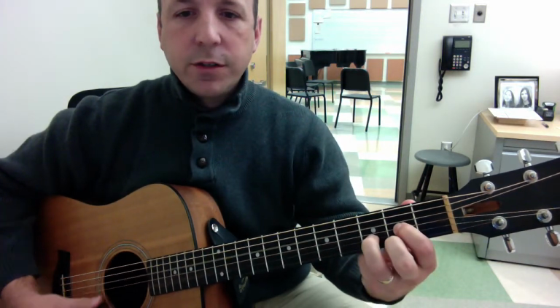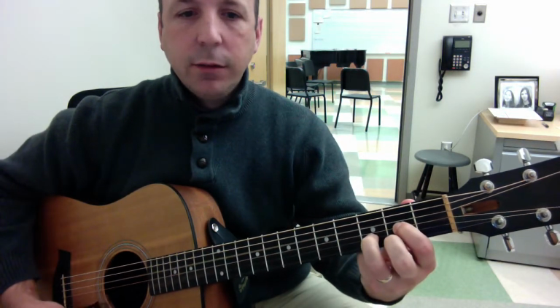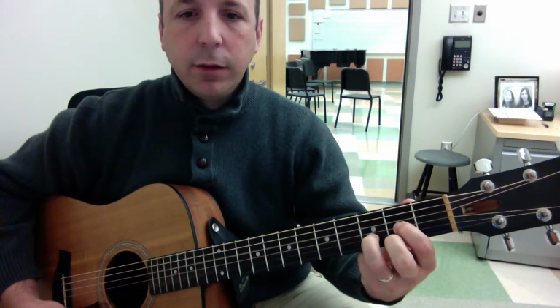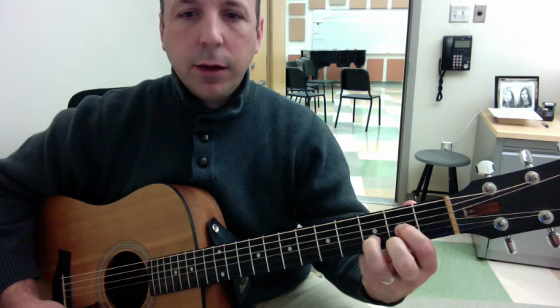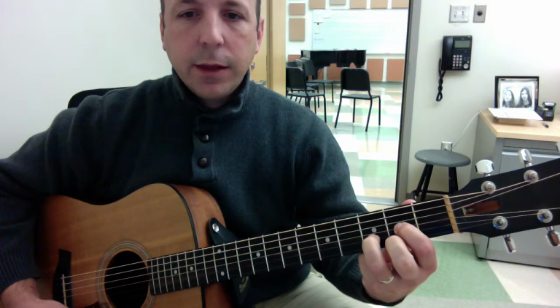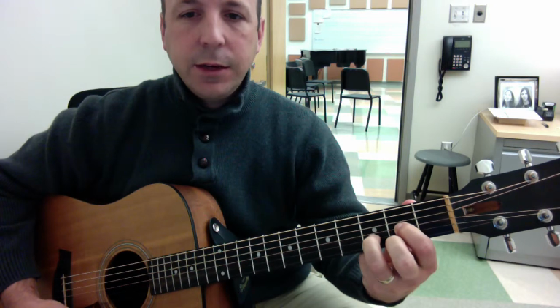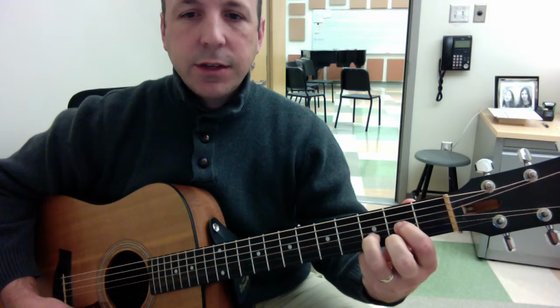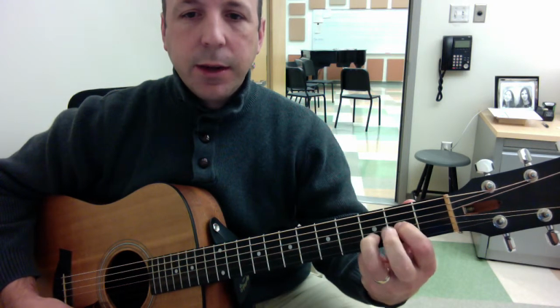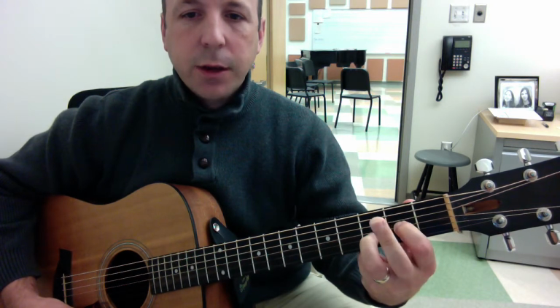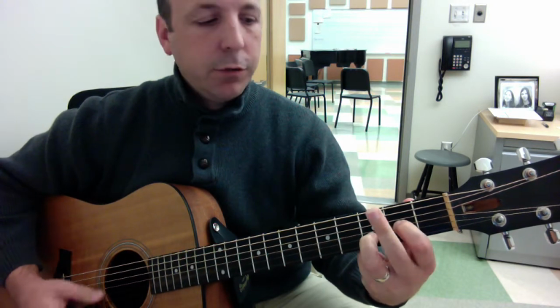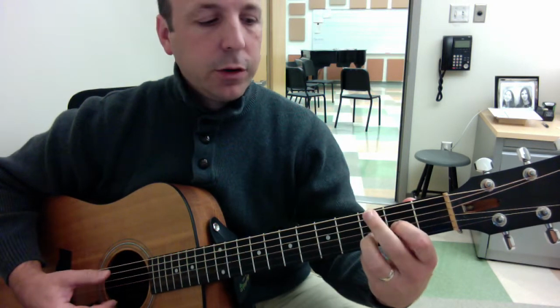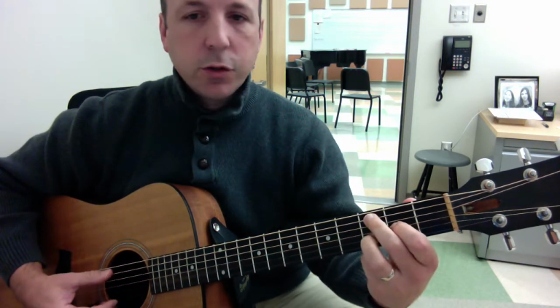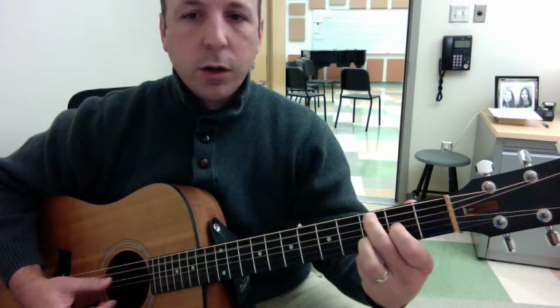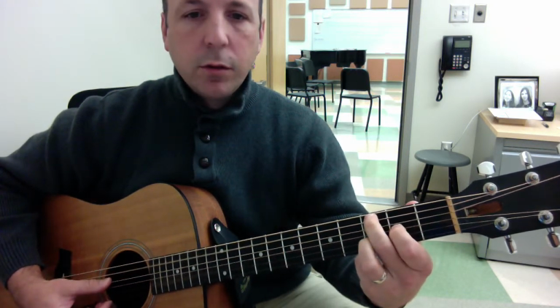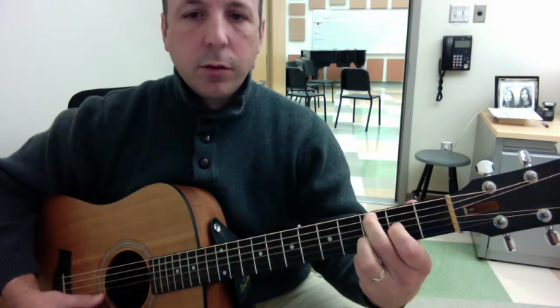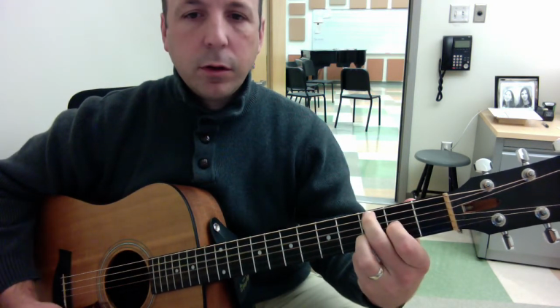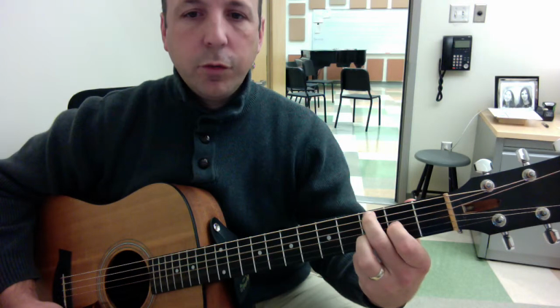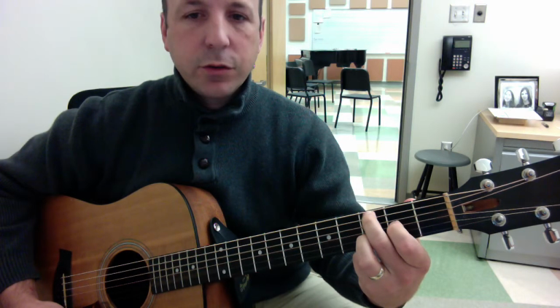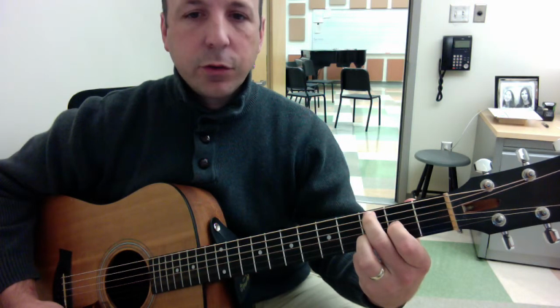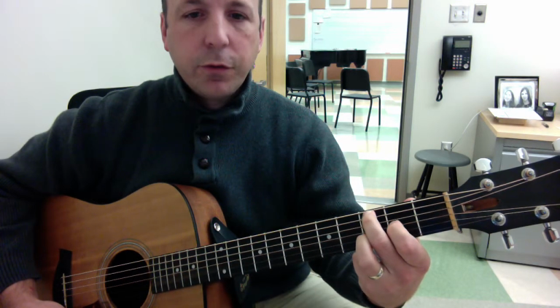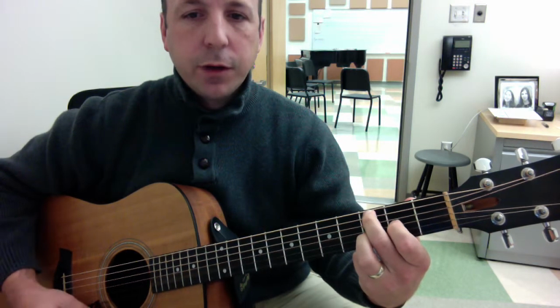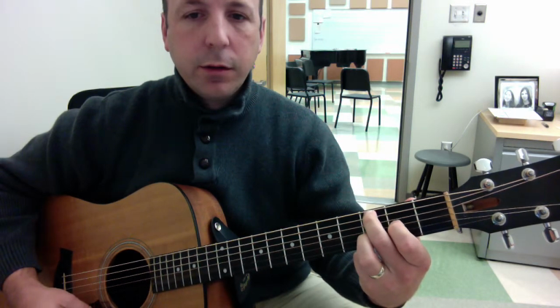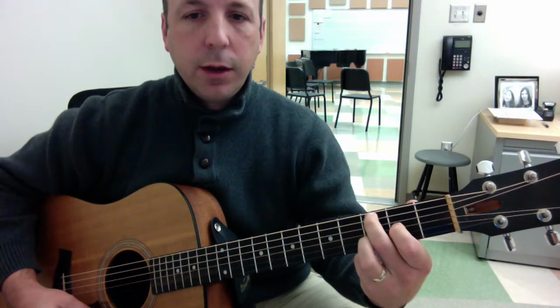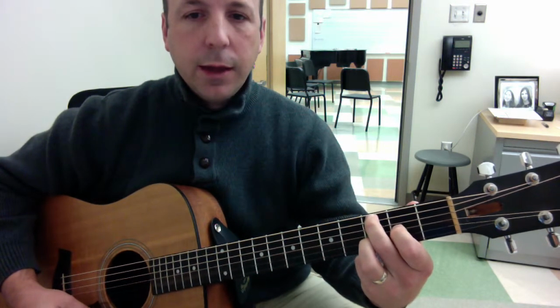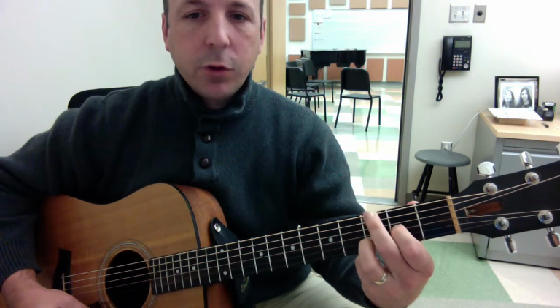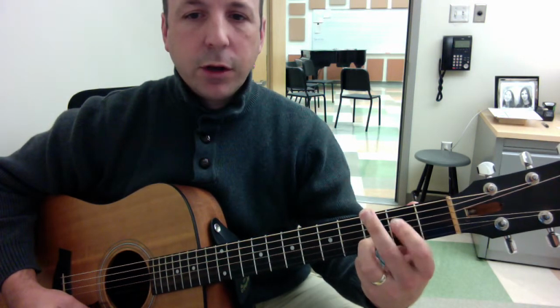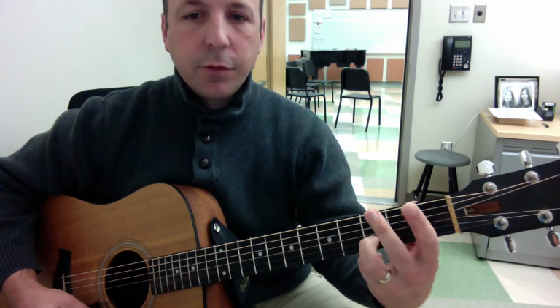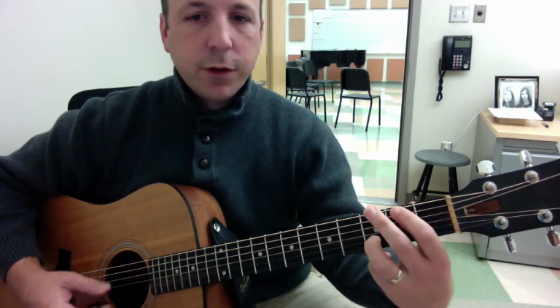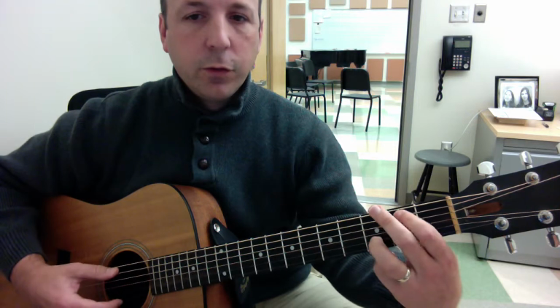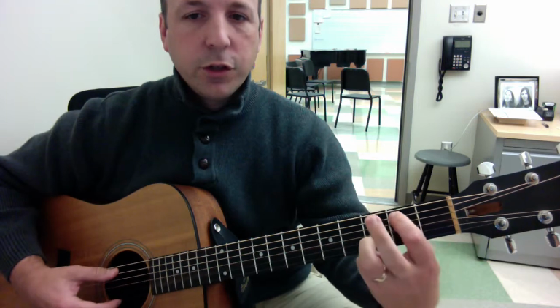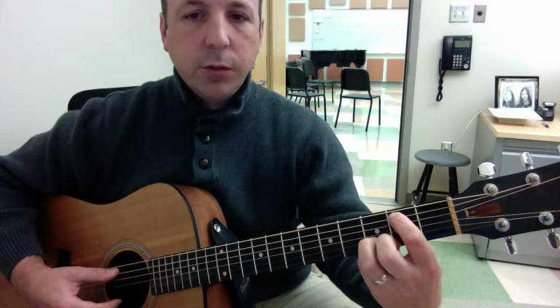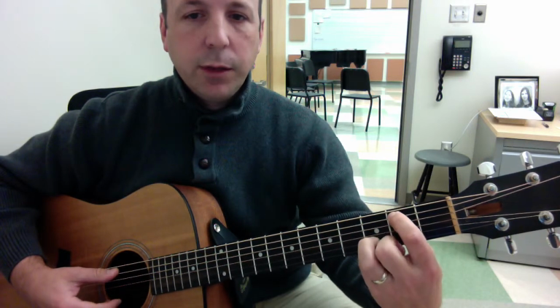We have D, and then a D with a C in the bass, so my middle finger is going to move down to the third fret fifth string, and then I'm going to take off my first finger for the G with B.